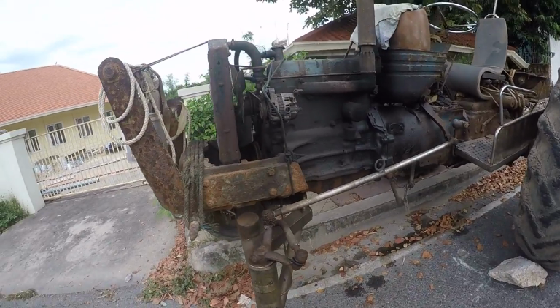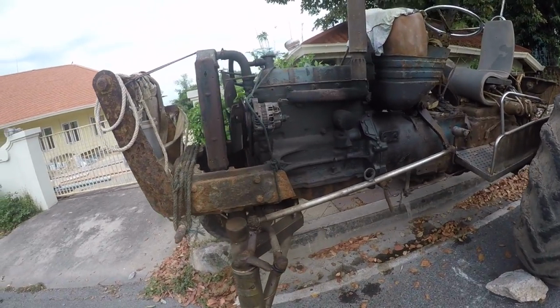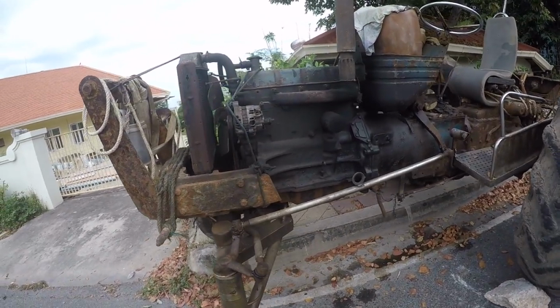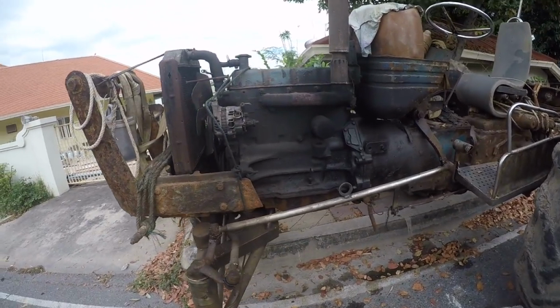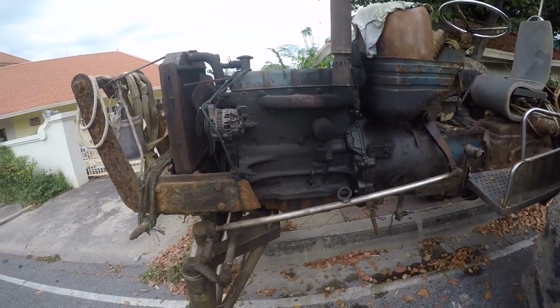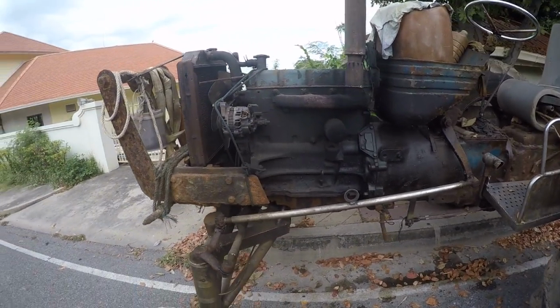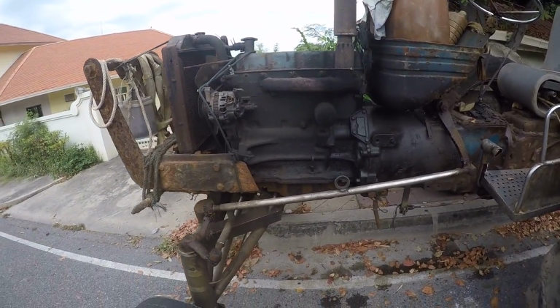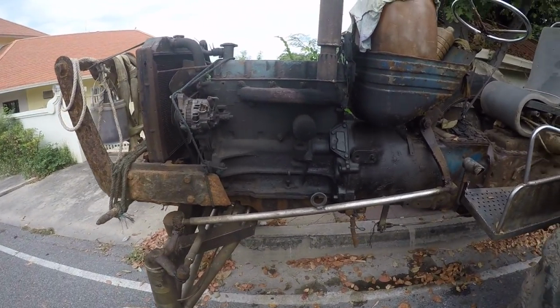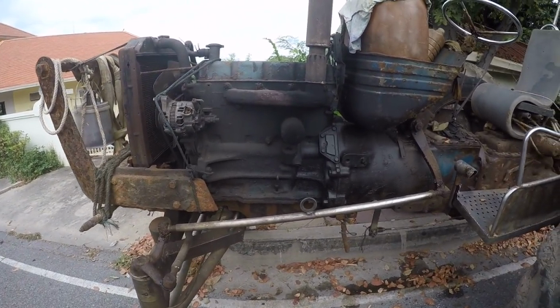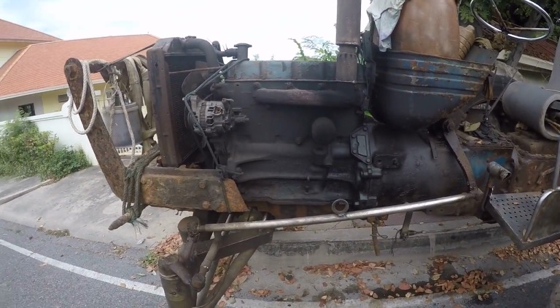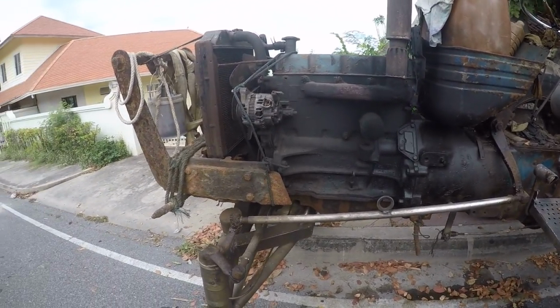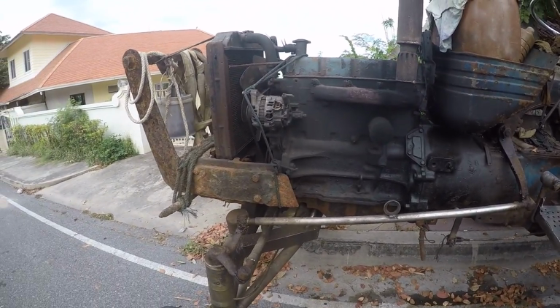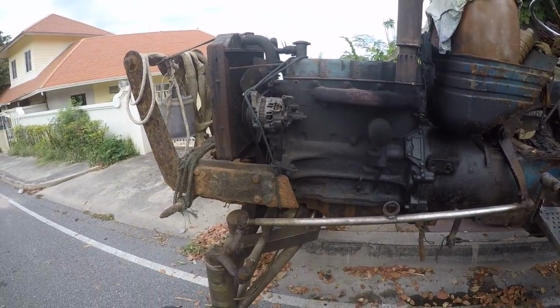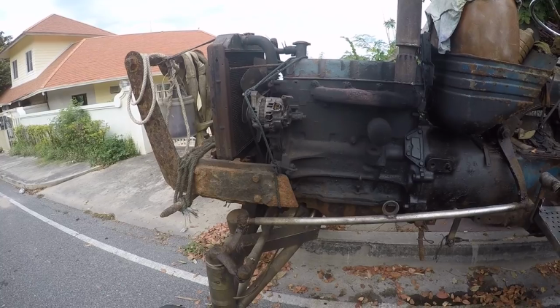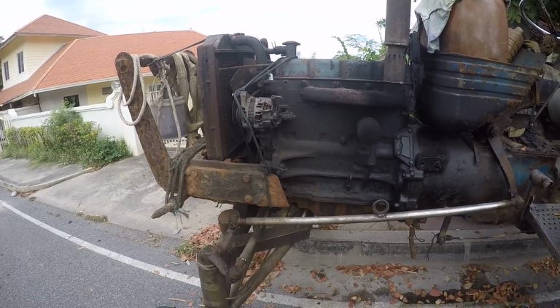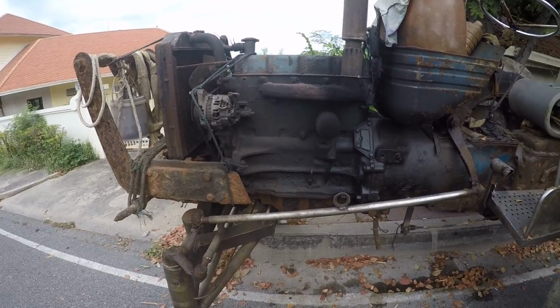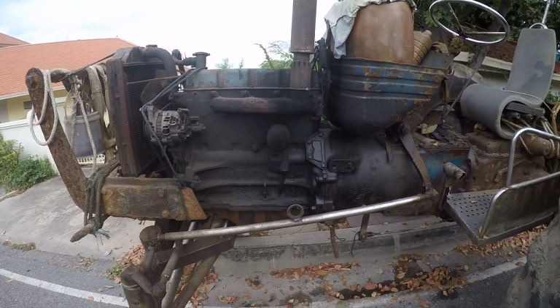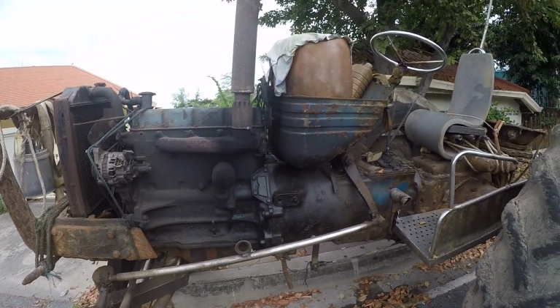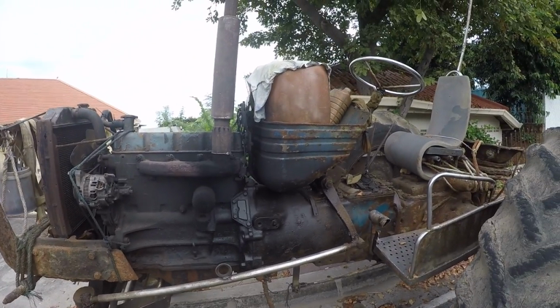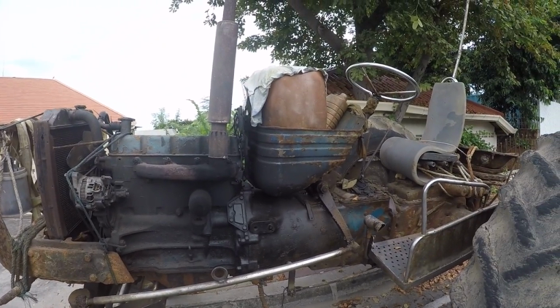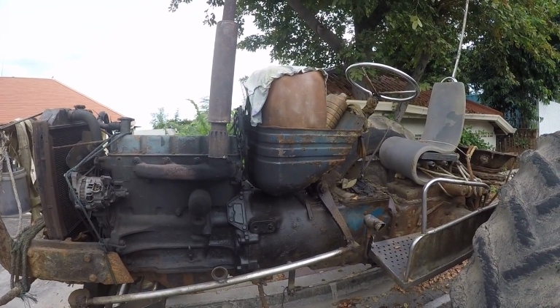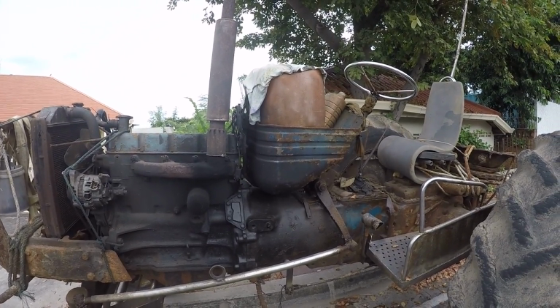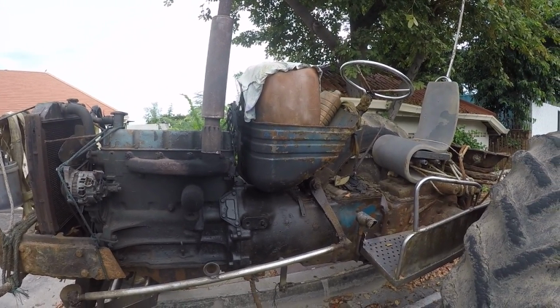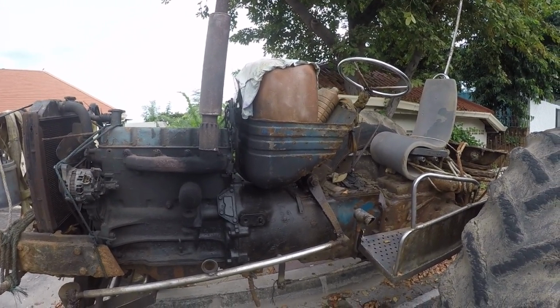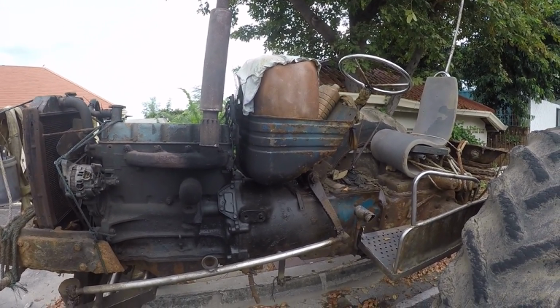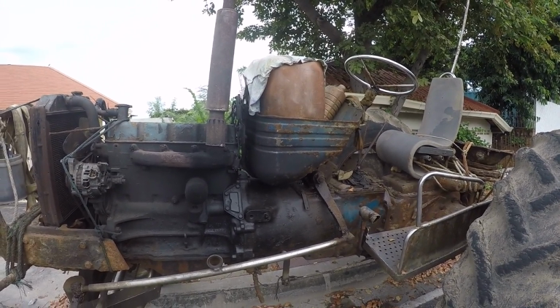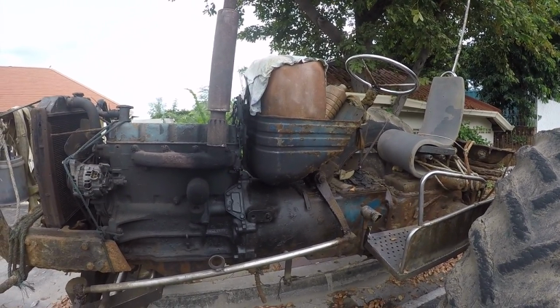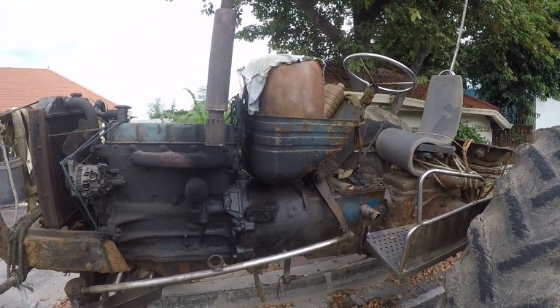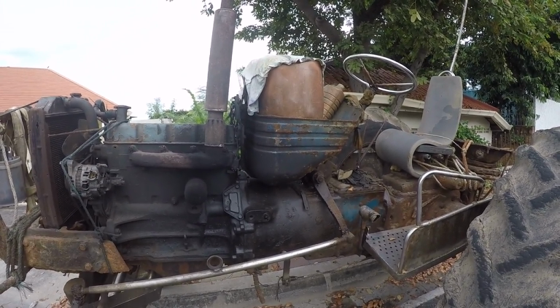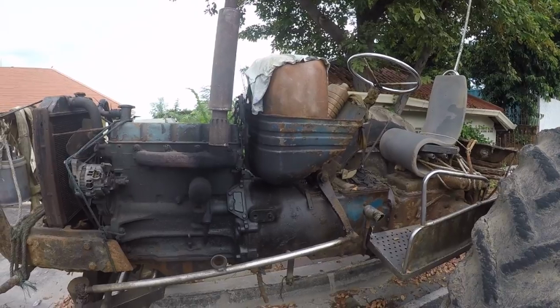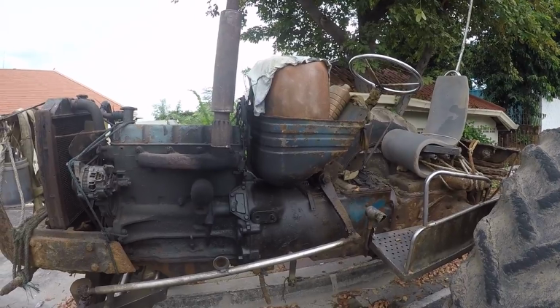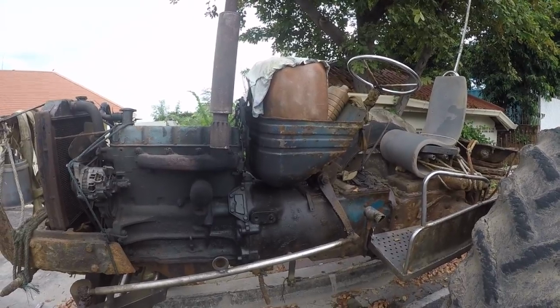Looks like it's been a day or two since that oil filter was changed. We used the old fuel tank to hold the jug.